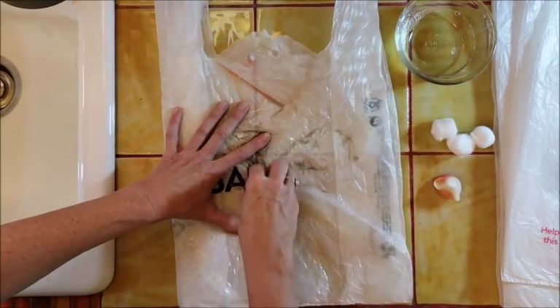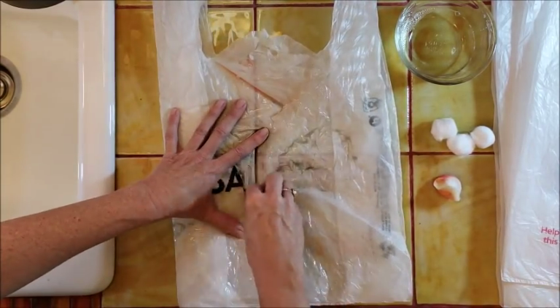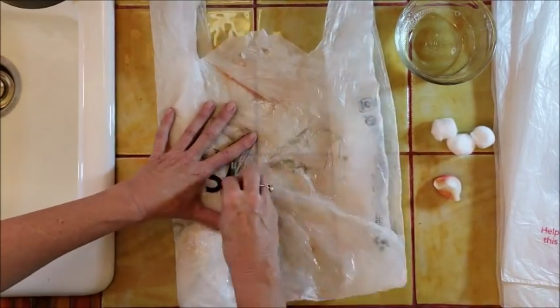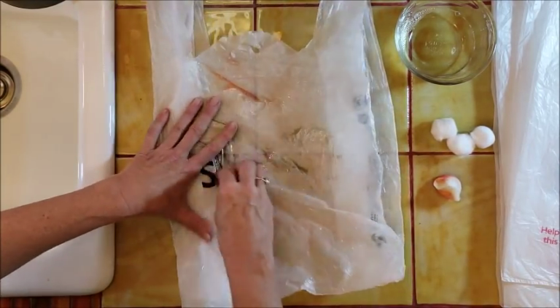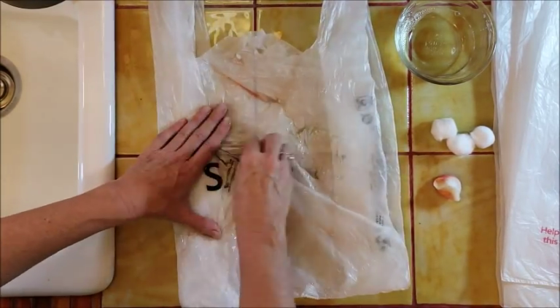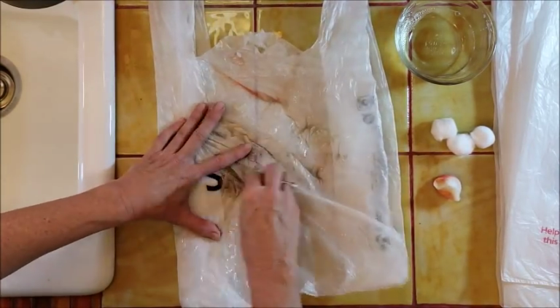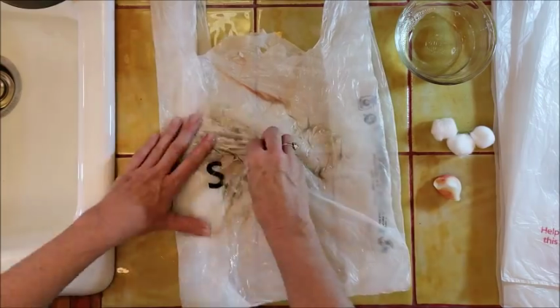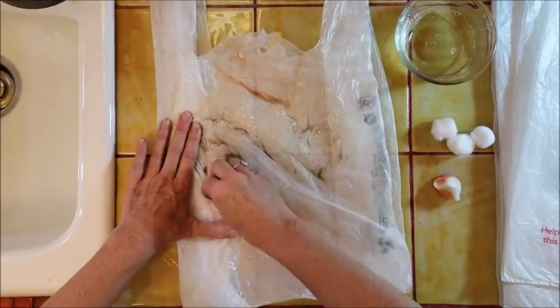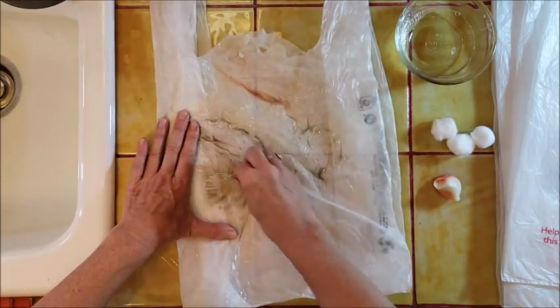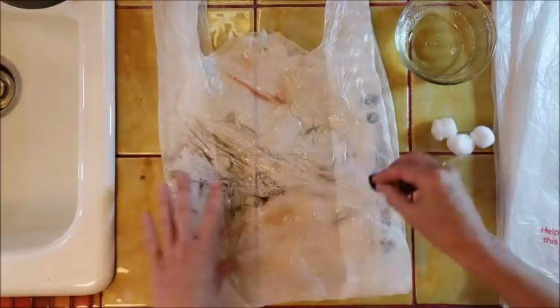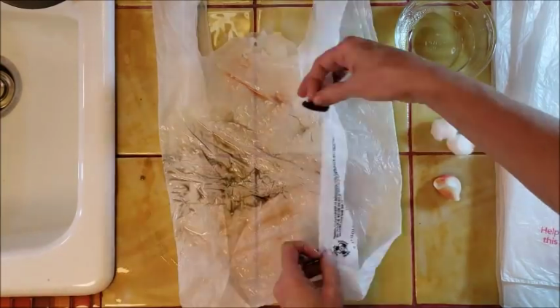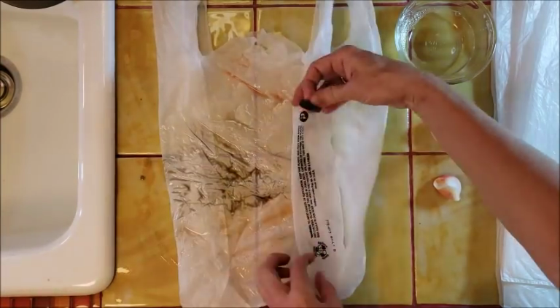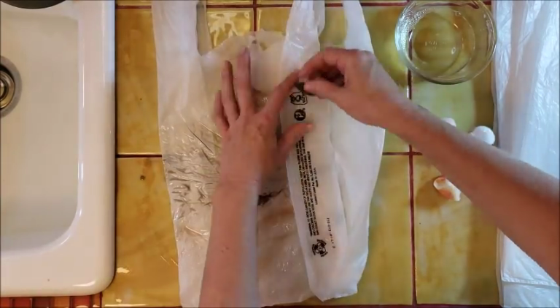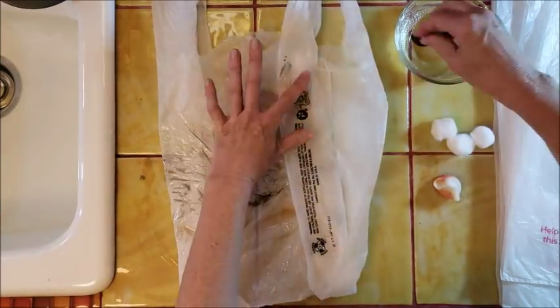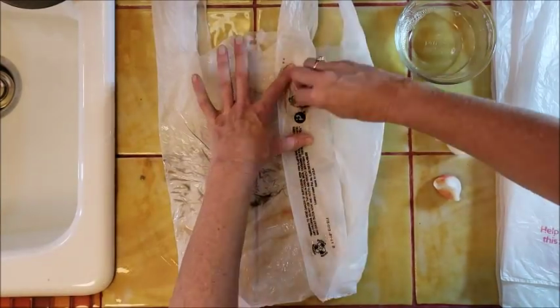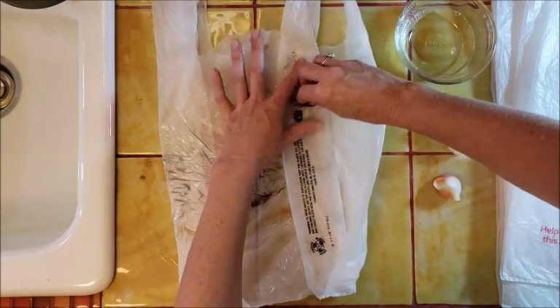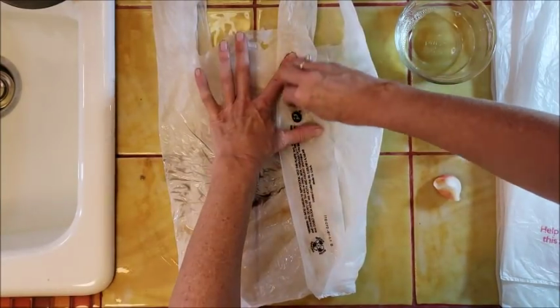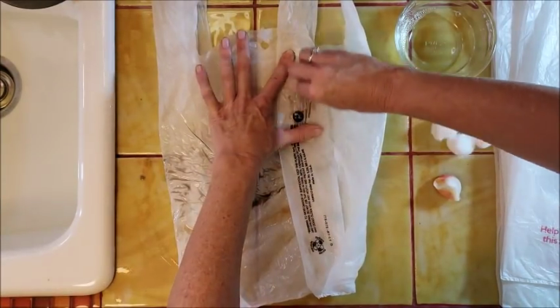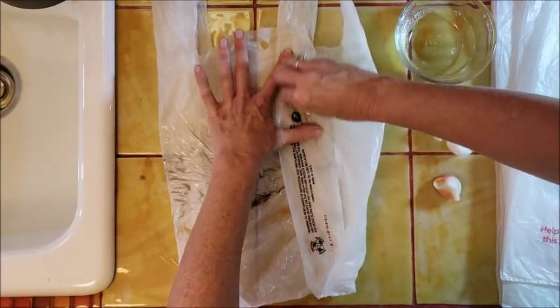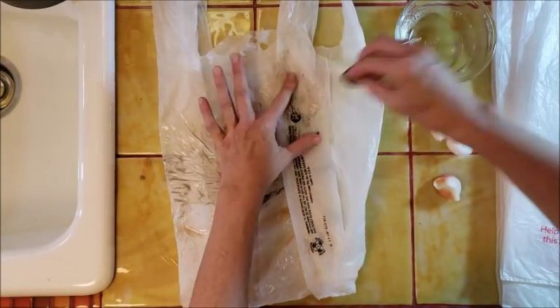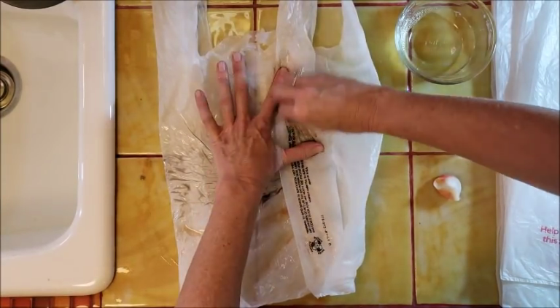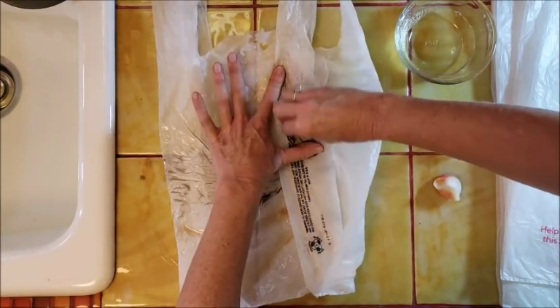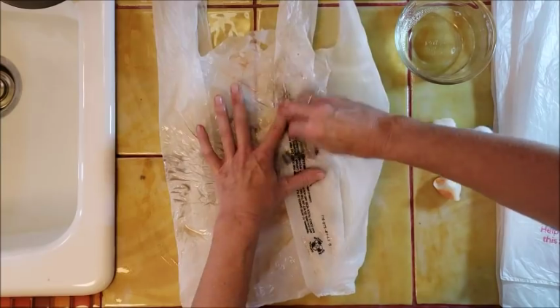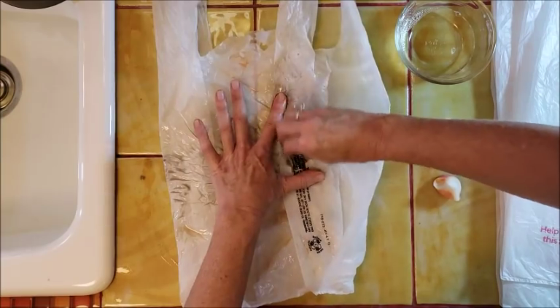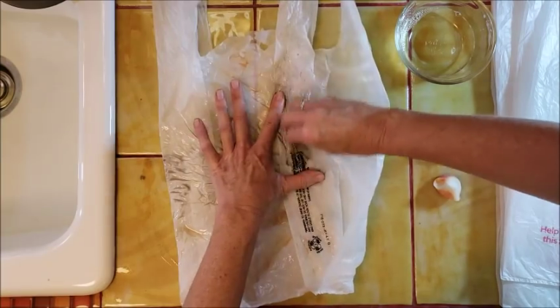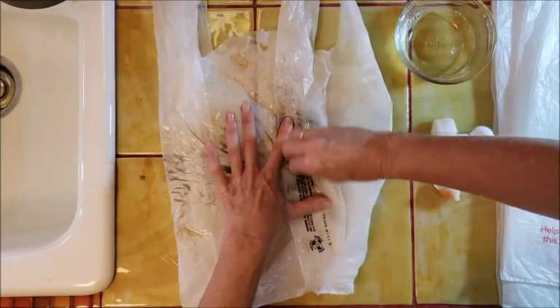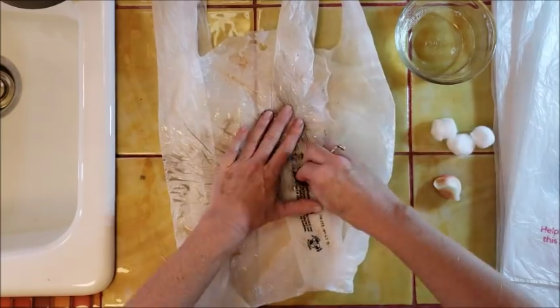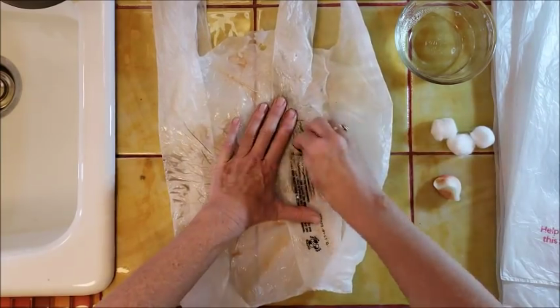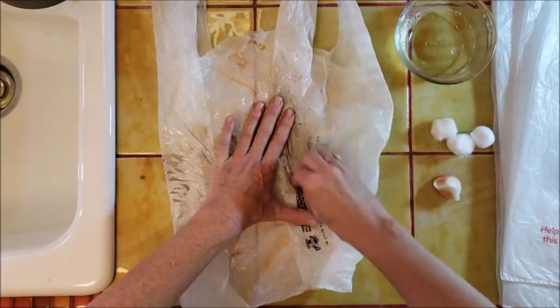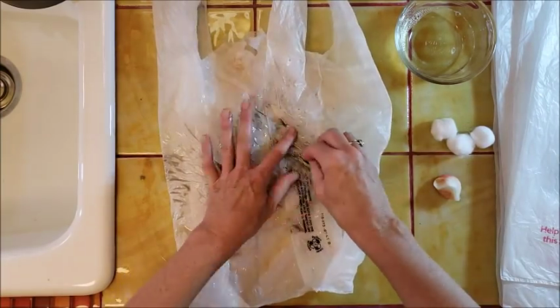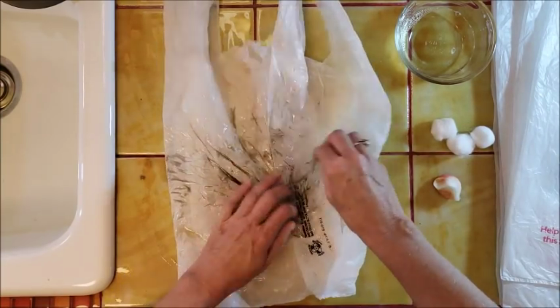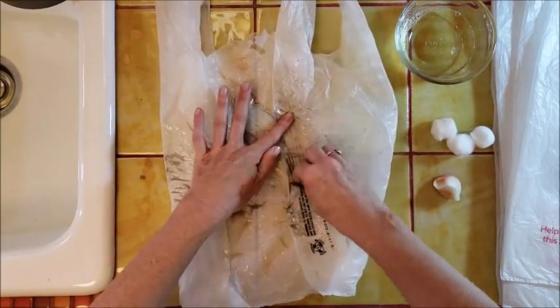Just as another note, we are using straight bleach here, so you want to be sure you're protecting your clothing and not wearing your nicest clothes. And if bleach irritates your skin, you probably want to wear a pair of gloves.